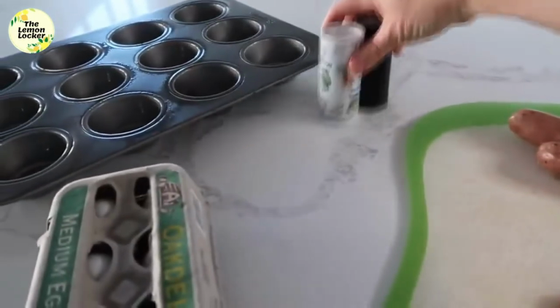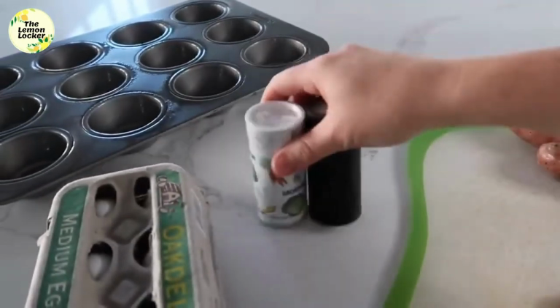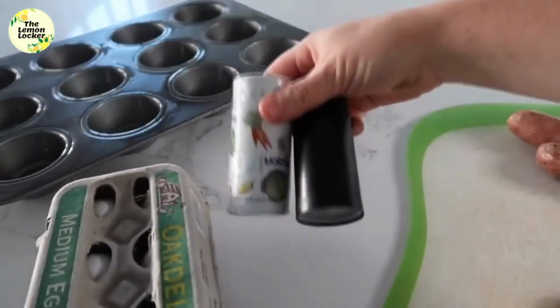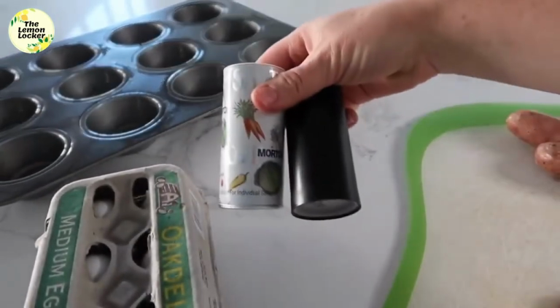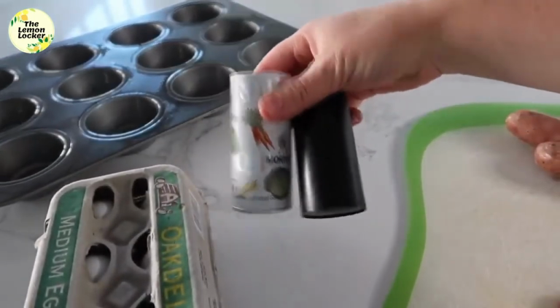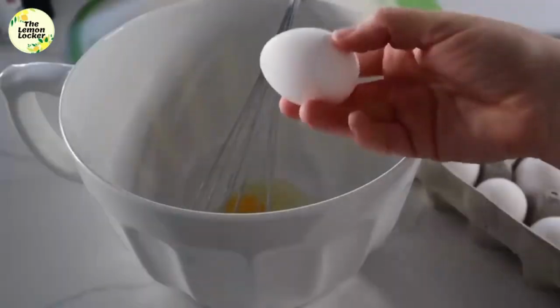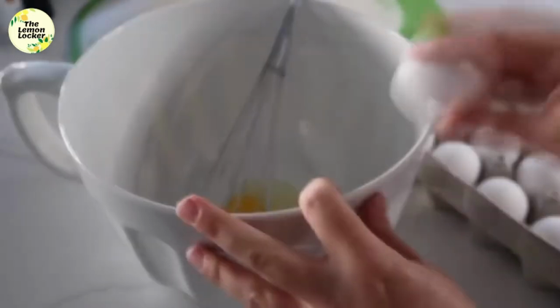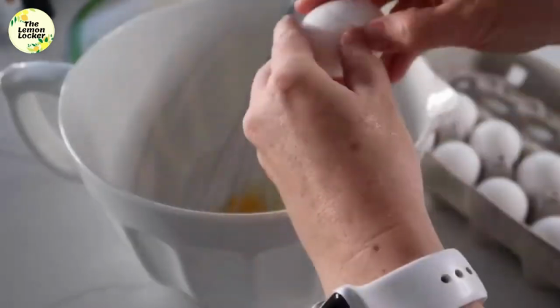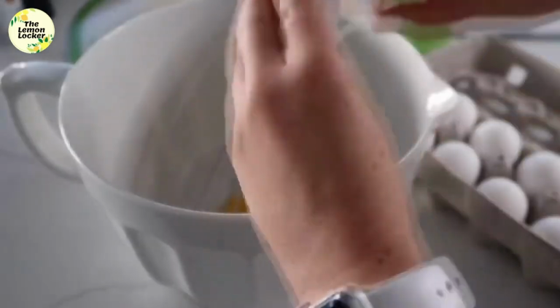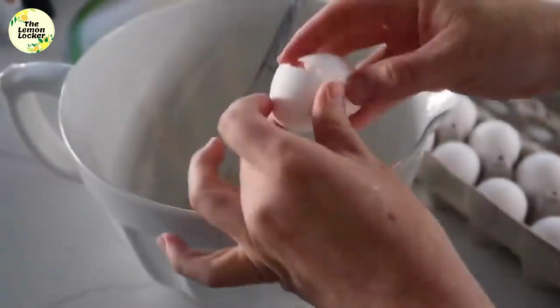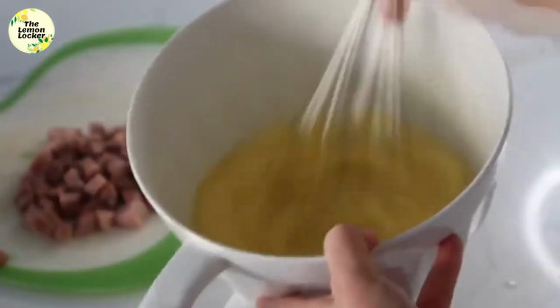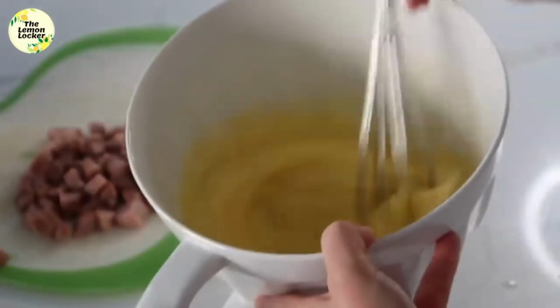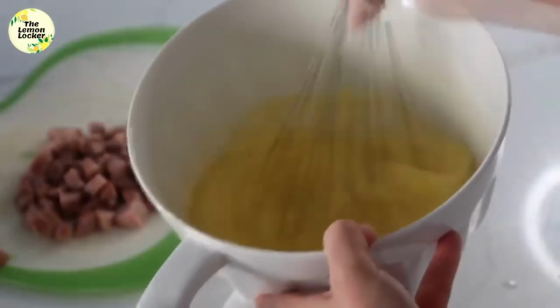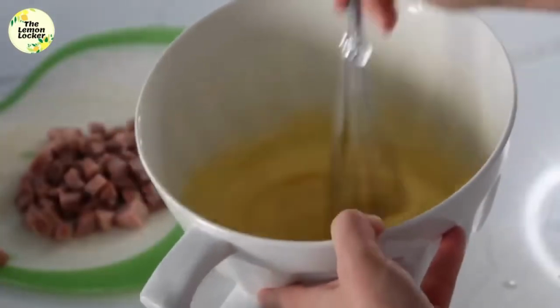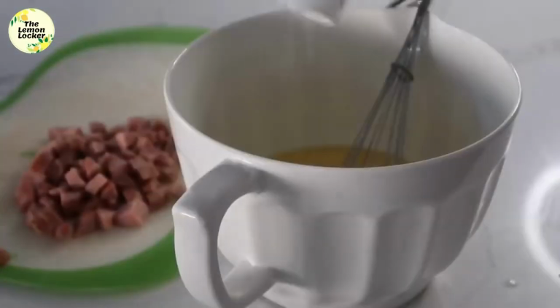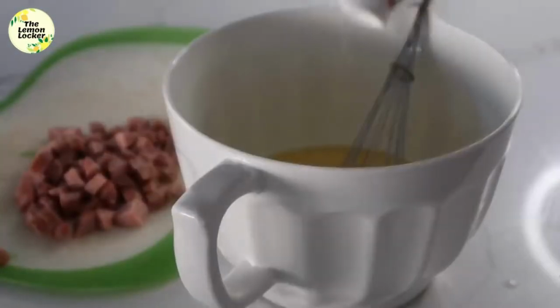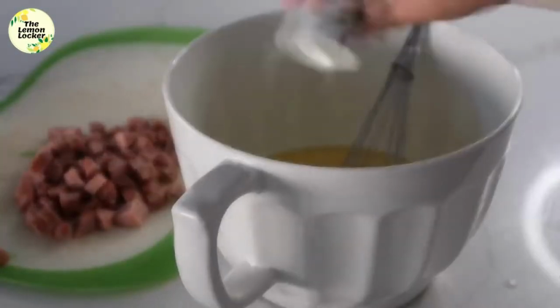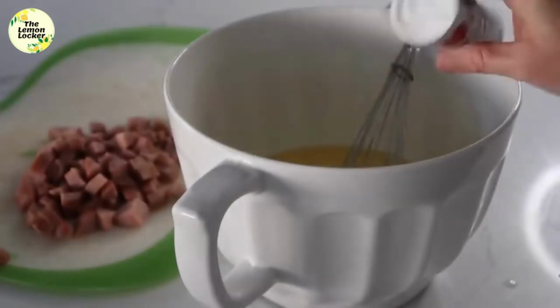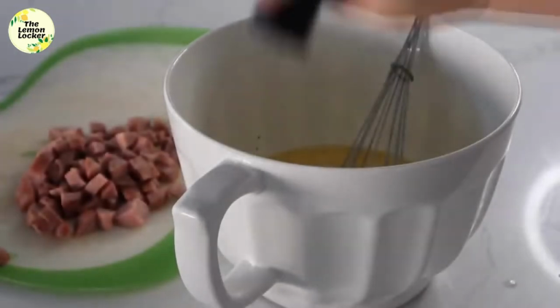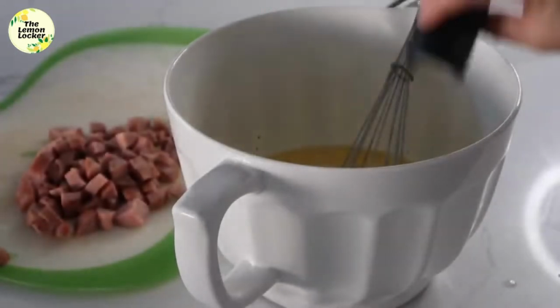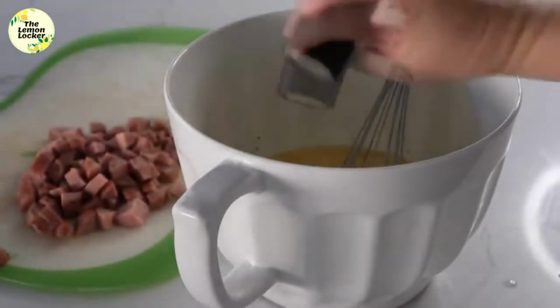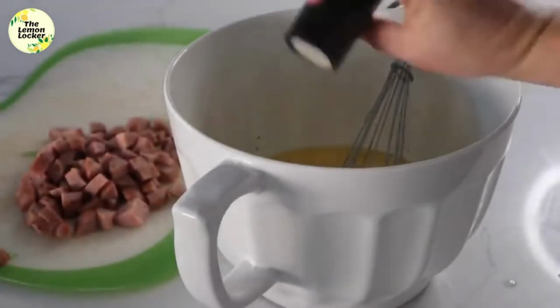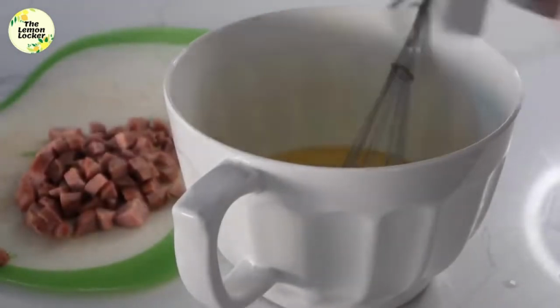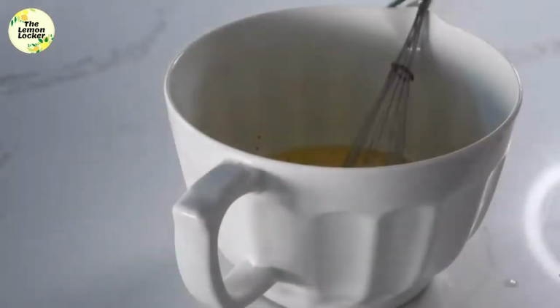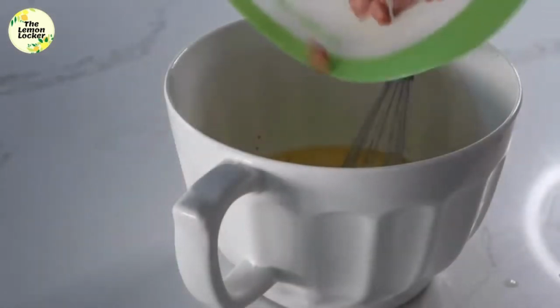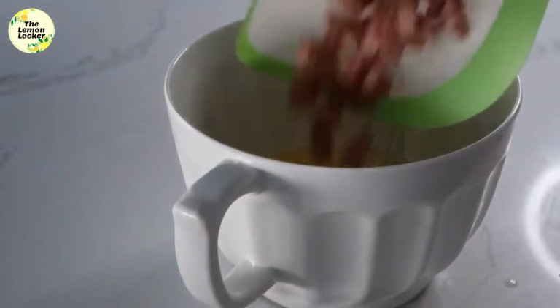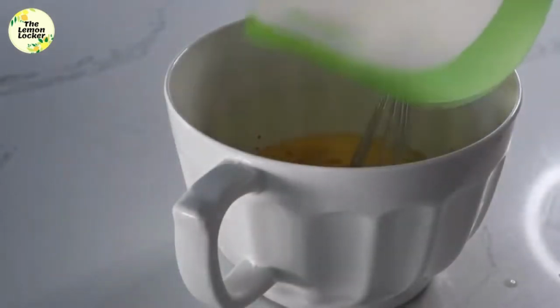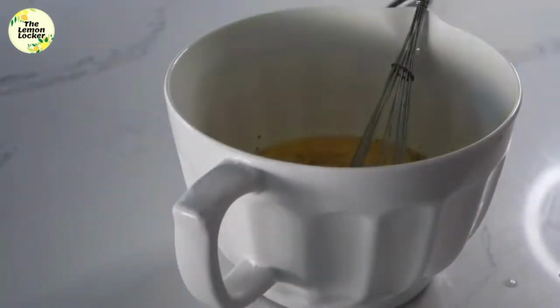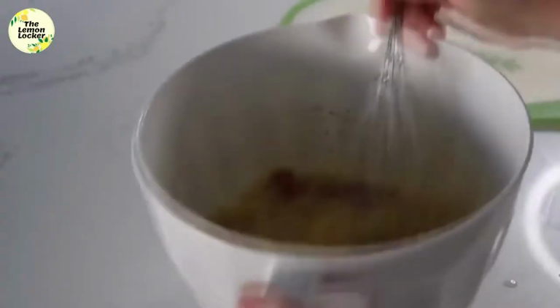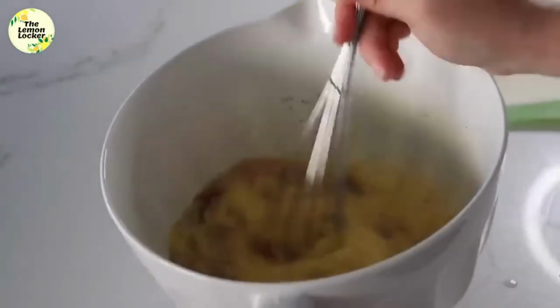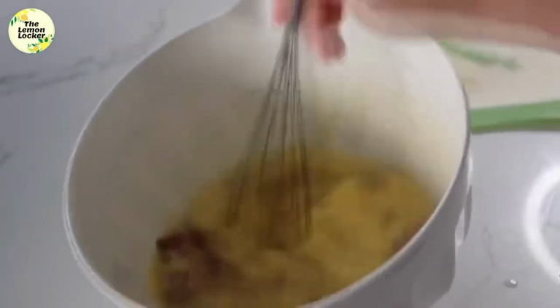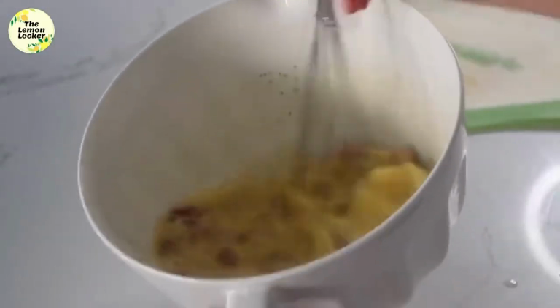A little bit of salt and pepper to taste. Crack all 12 eggs into the bowl, whisk them all together, then add a little bit of salt and a little bit of pepper on top. Then go ahead and add your ham or your sausage, mix it up a little bit, and you're ready to go.